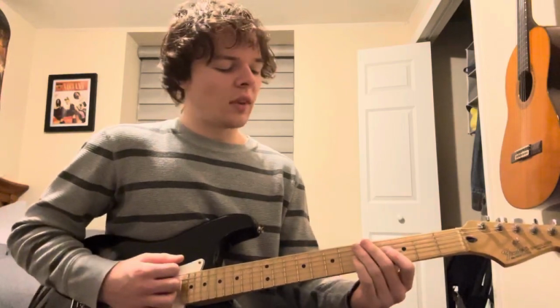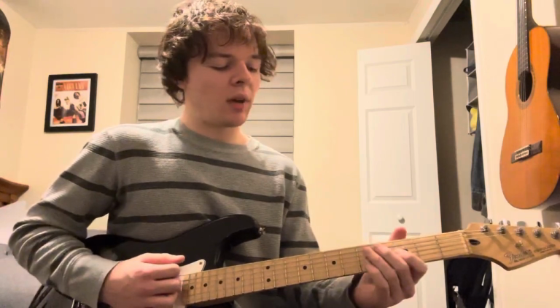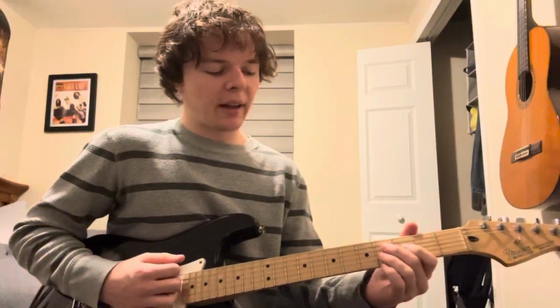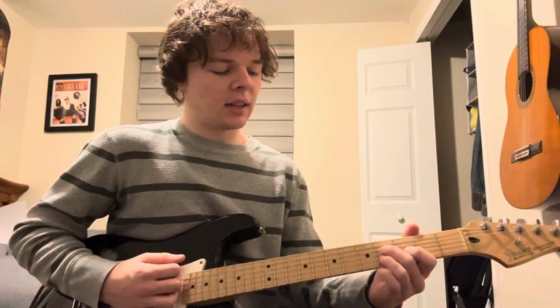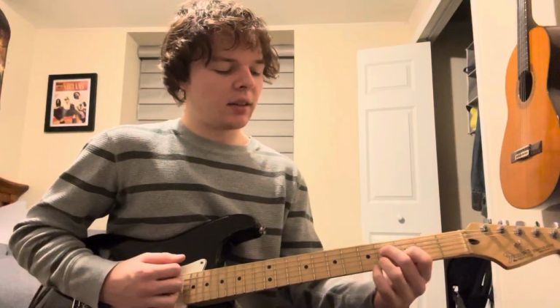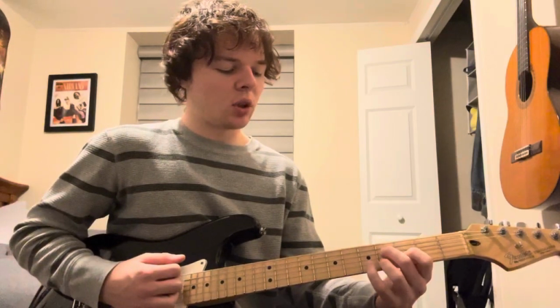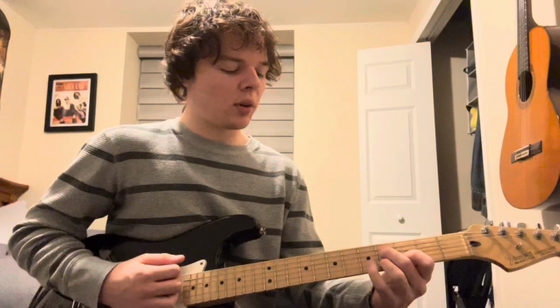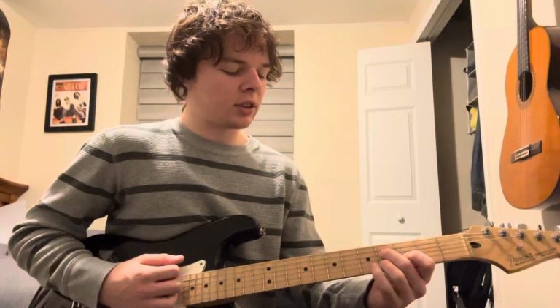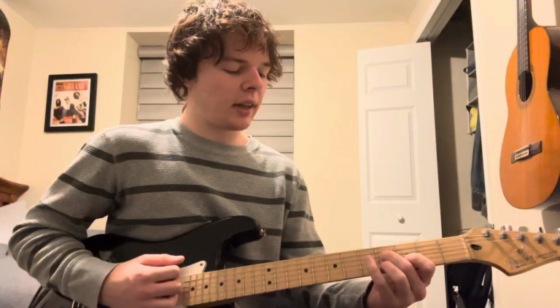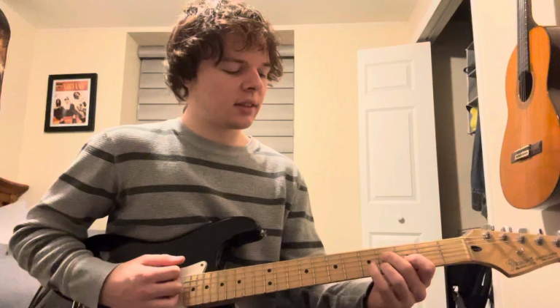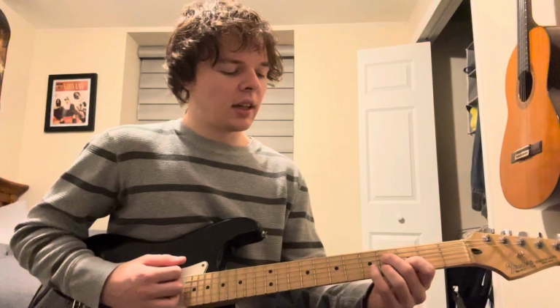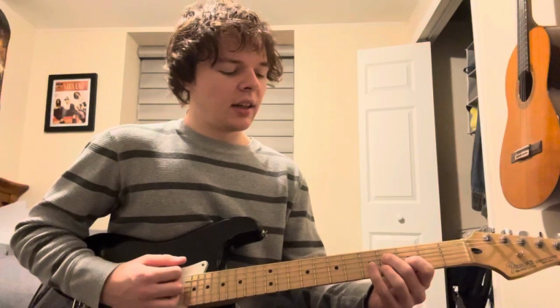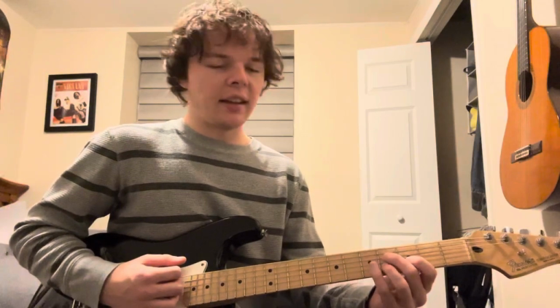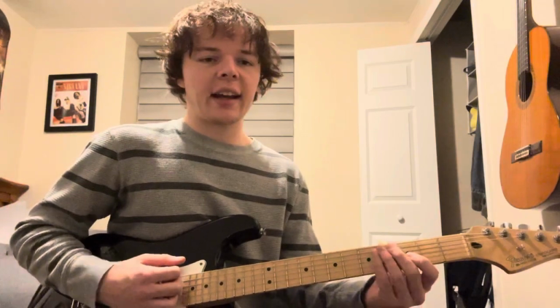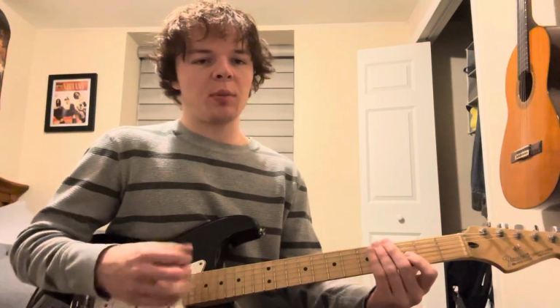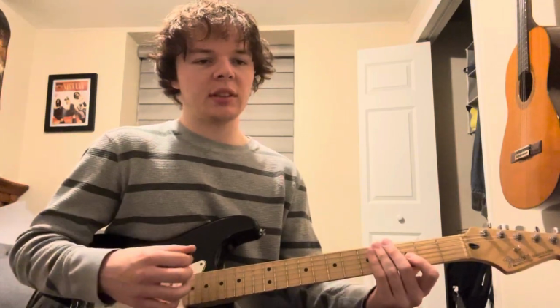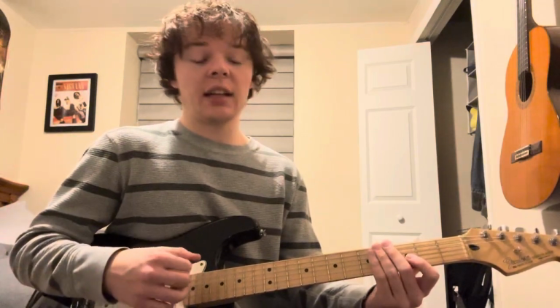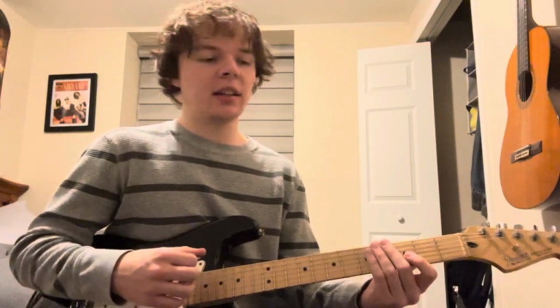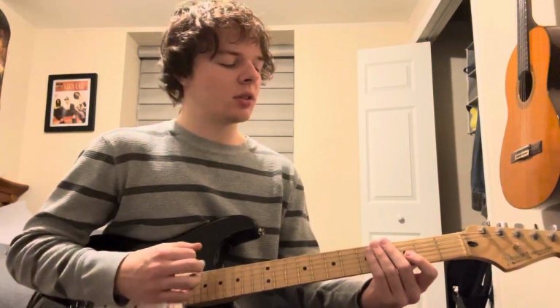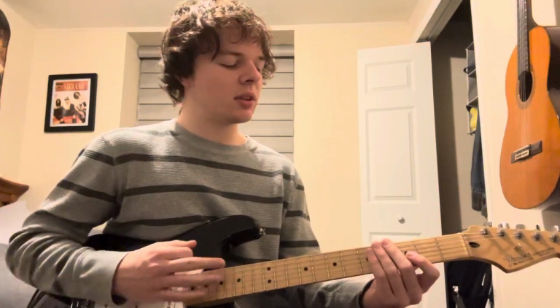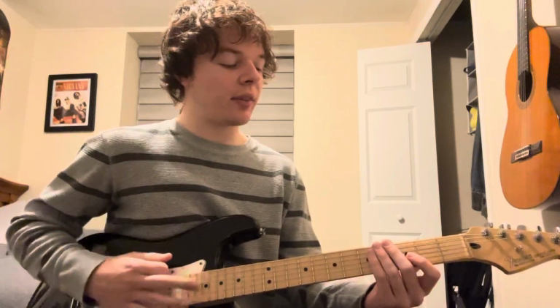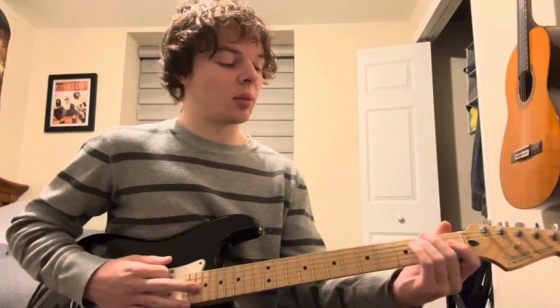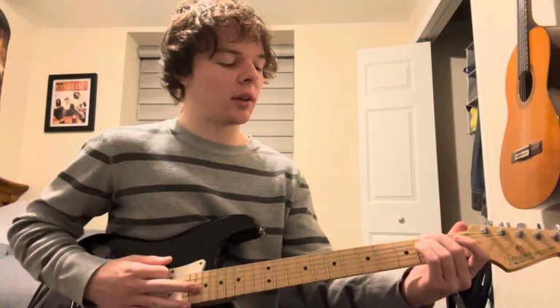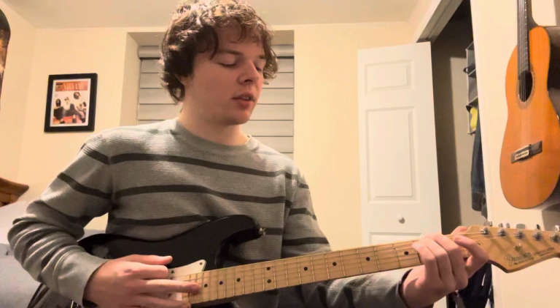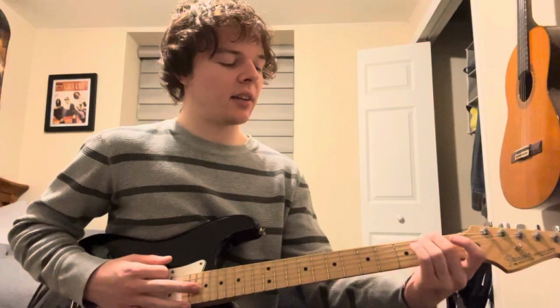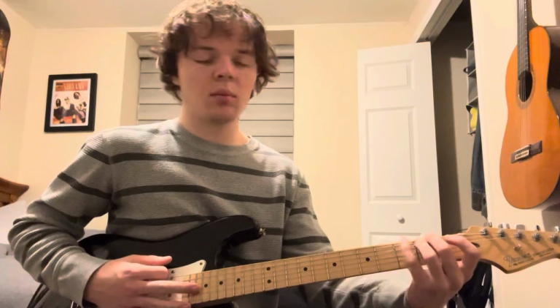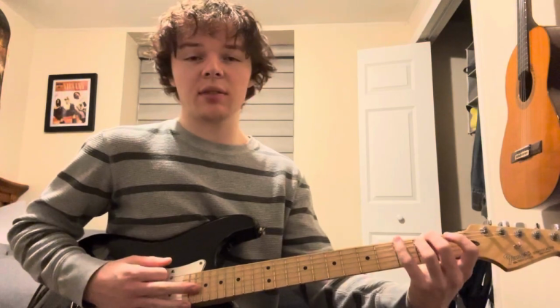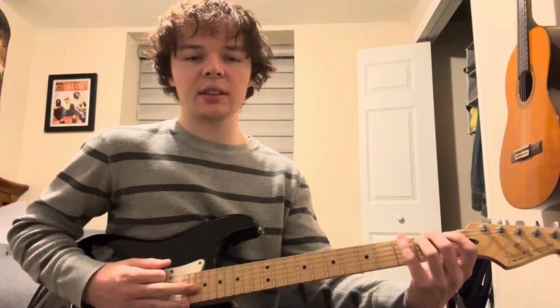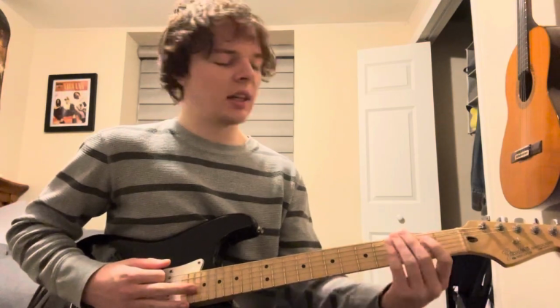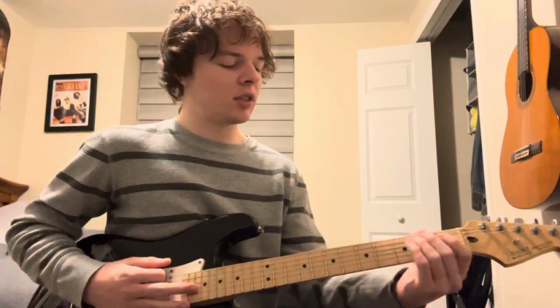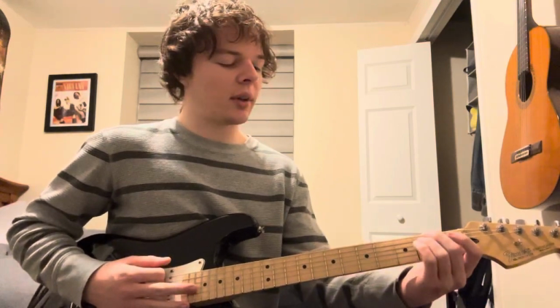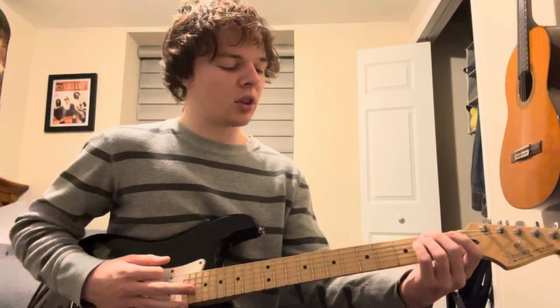Then right back into that intro chord that I just showed you guys. And then that kind of repeats. And then he goes into something very similar to what I just showed you guys, but different strumming.